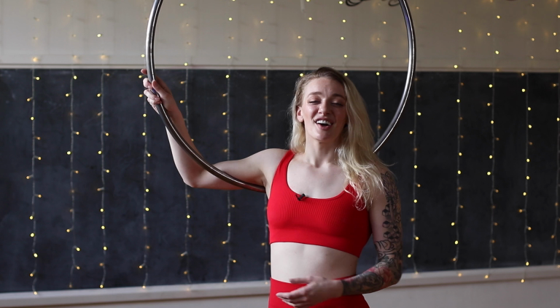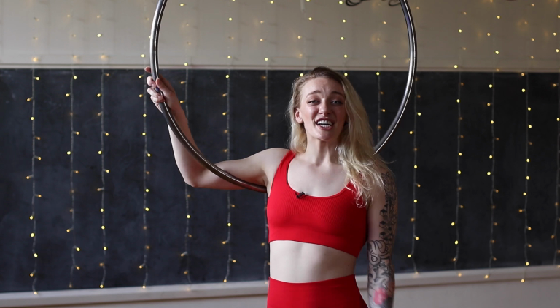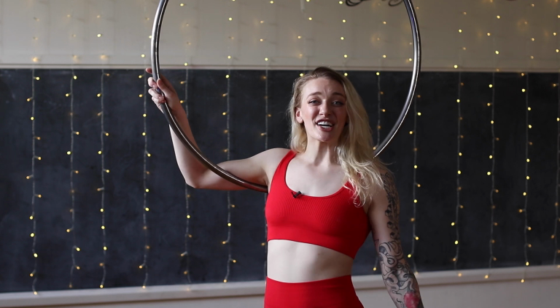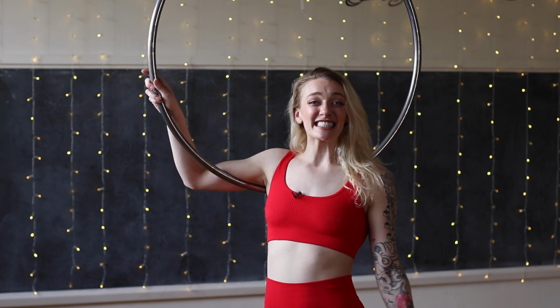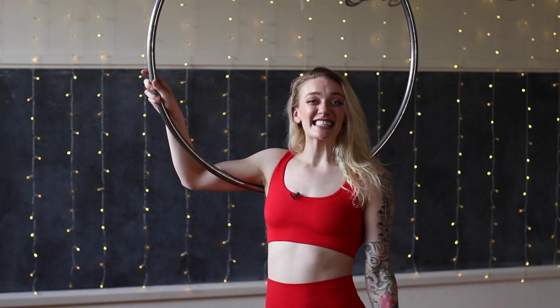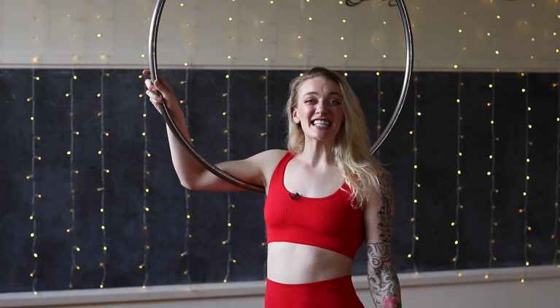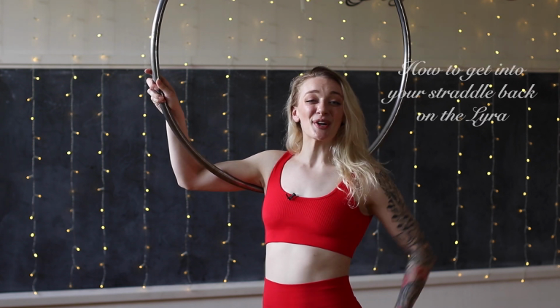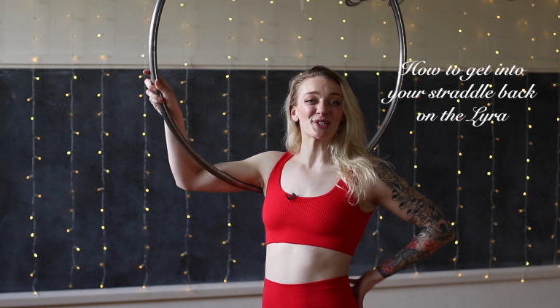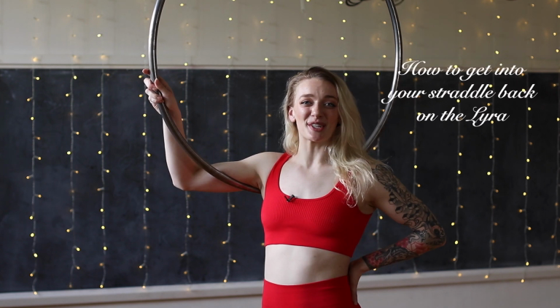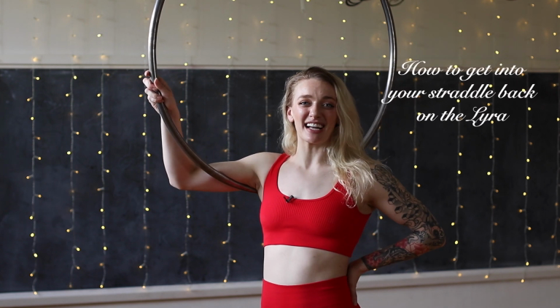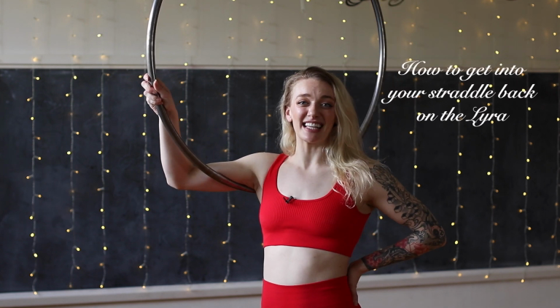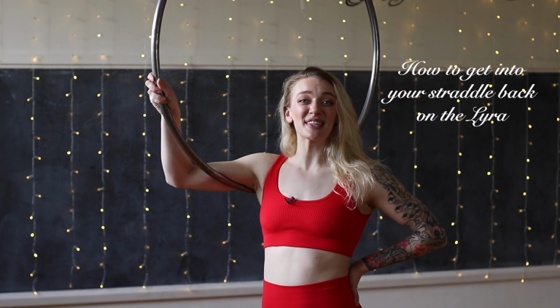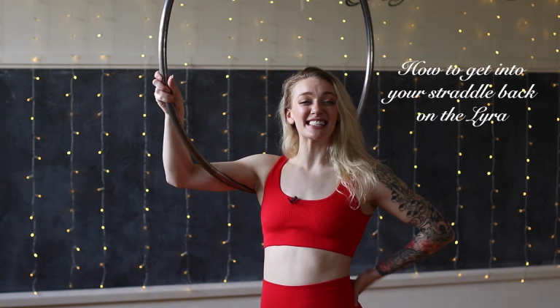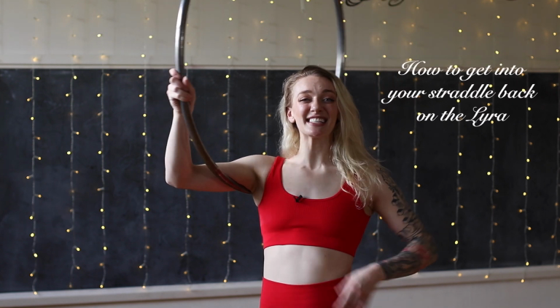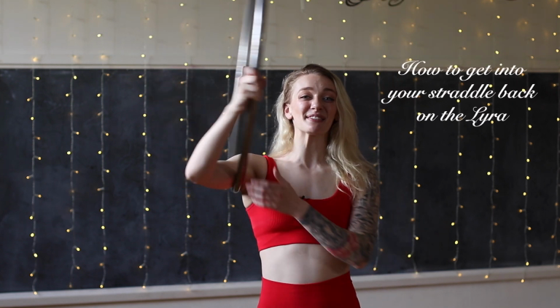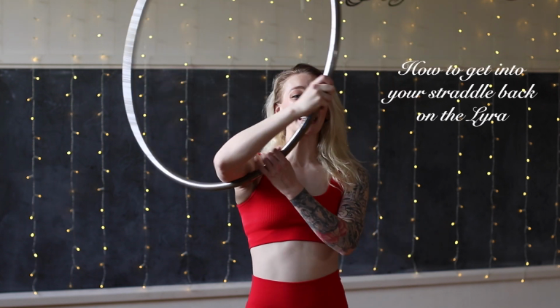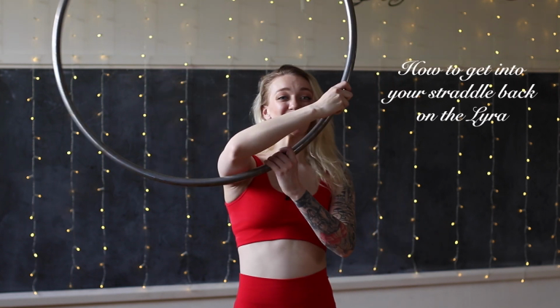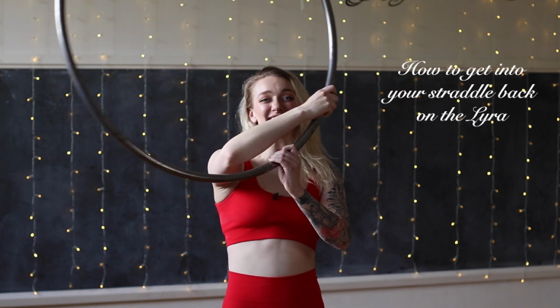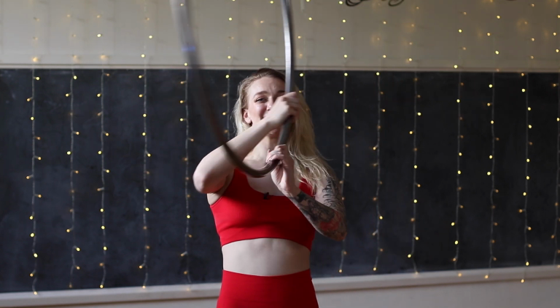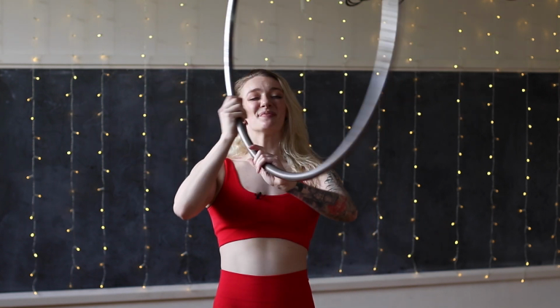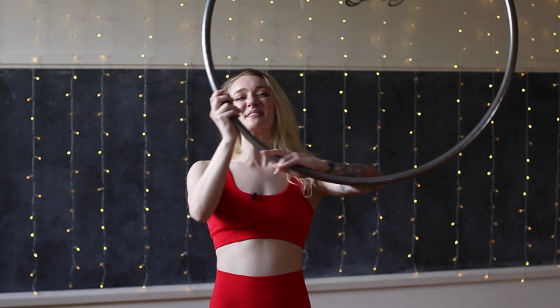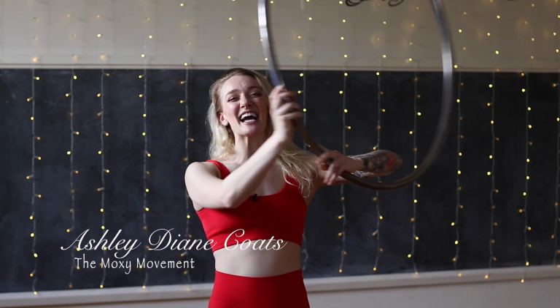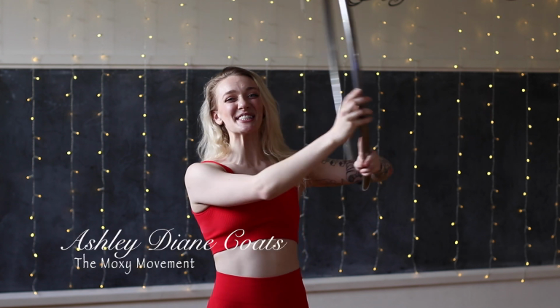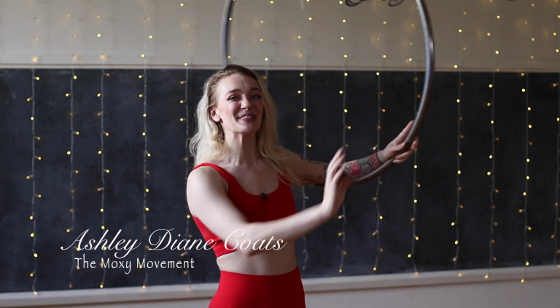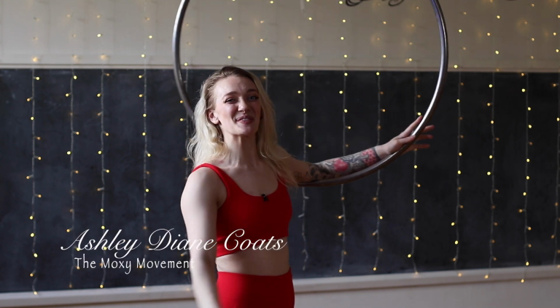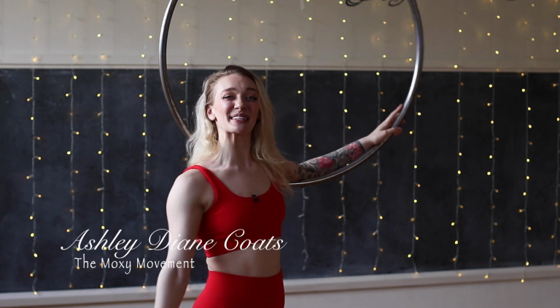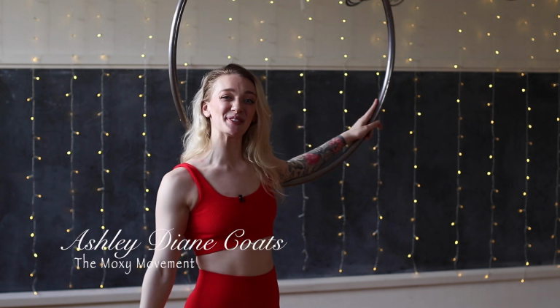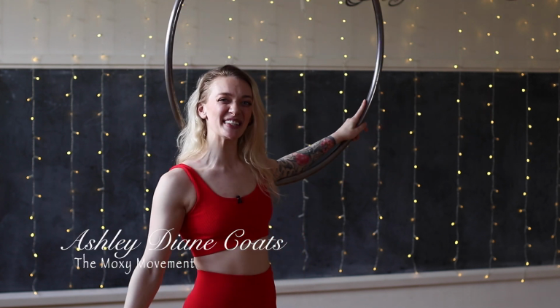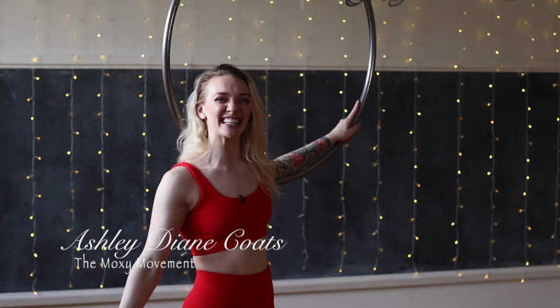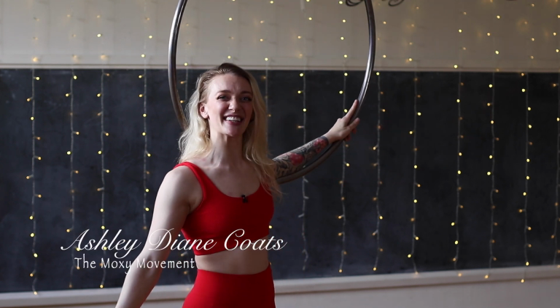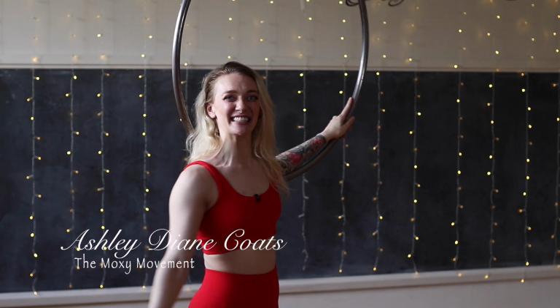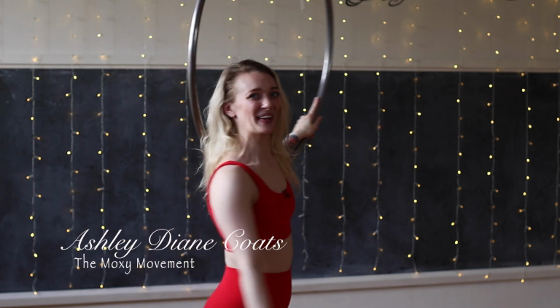All right, darlings, let's get into our straddle back today with the assist of our lyras. My name is Ashley from the MOXIE Movement and let's get right into it.